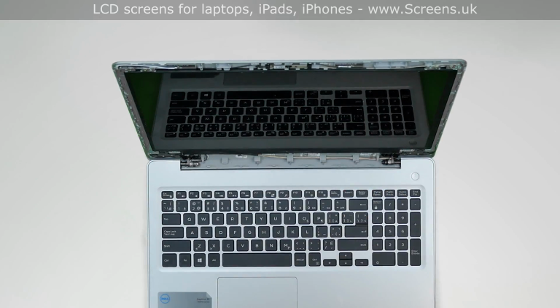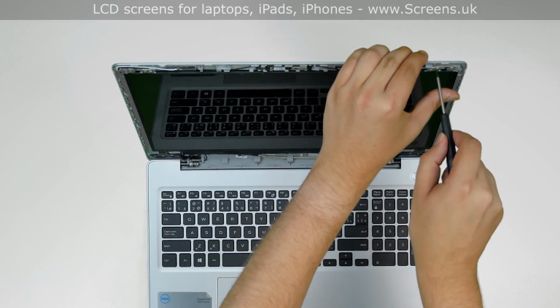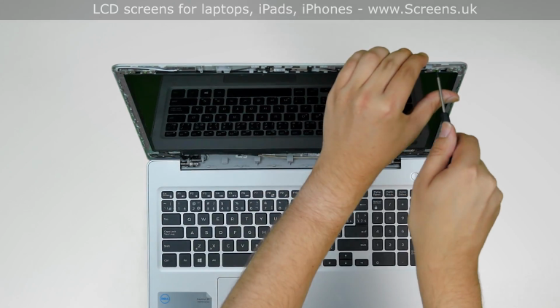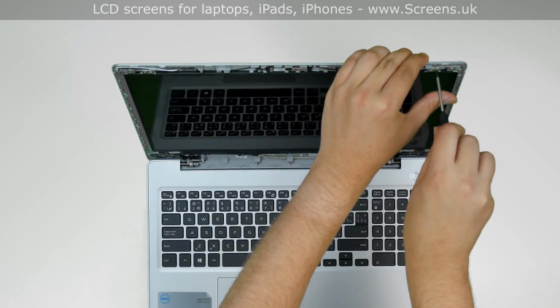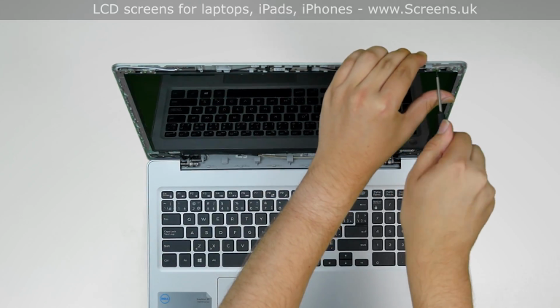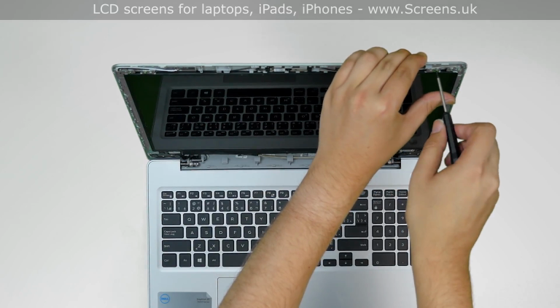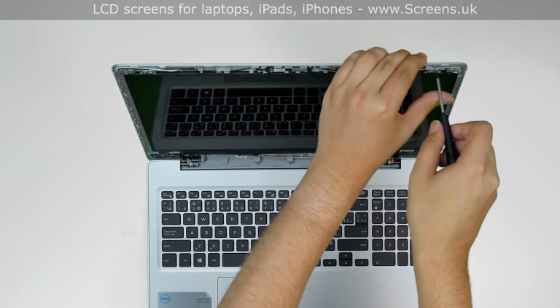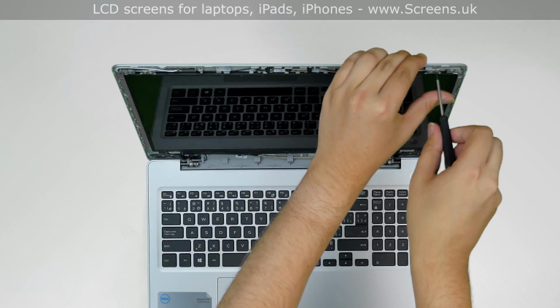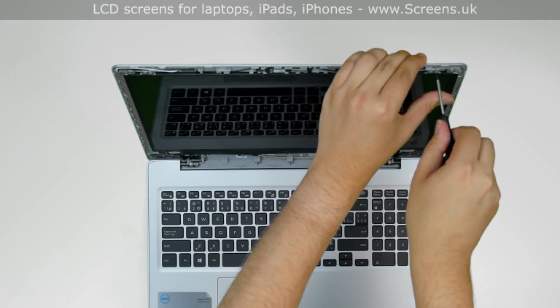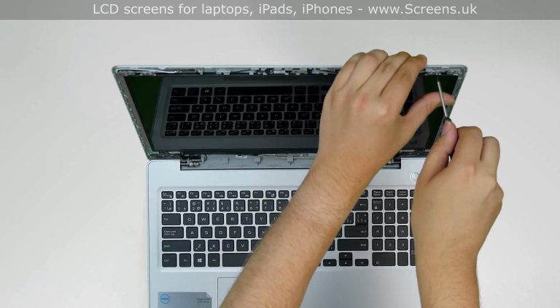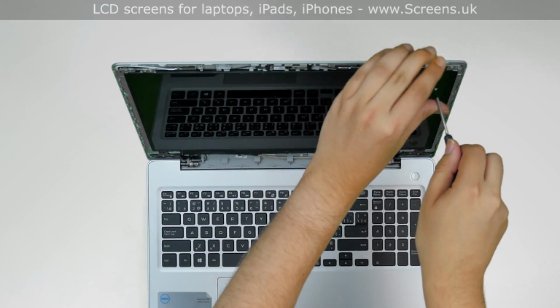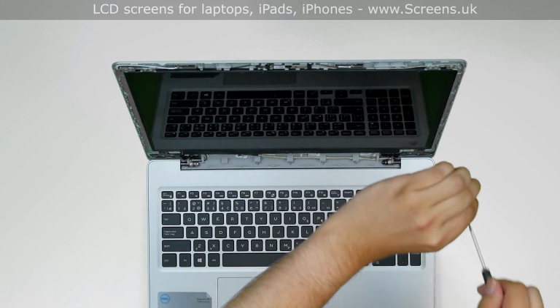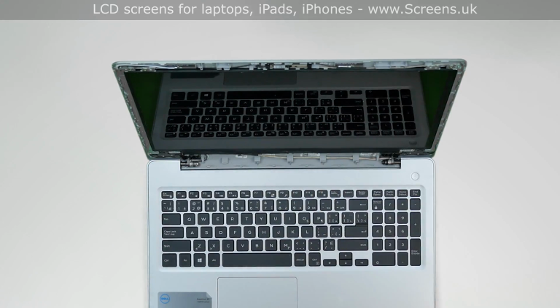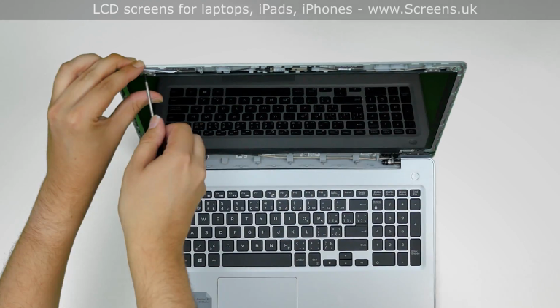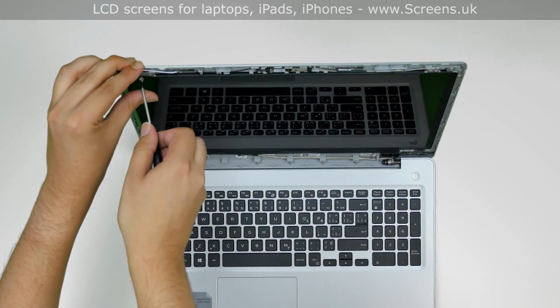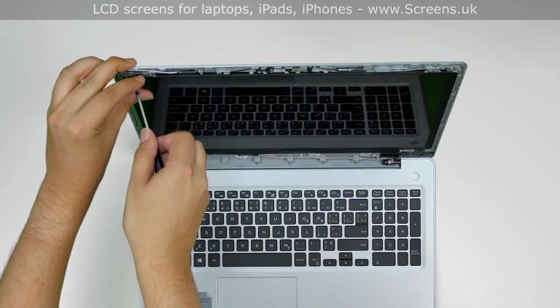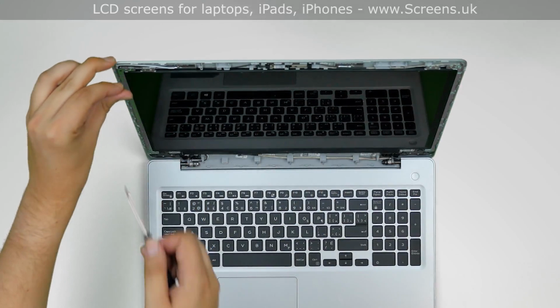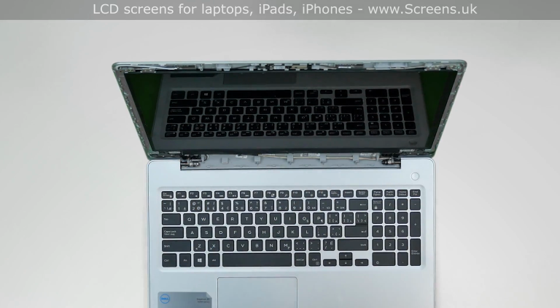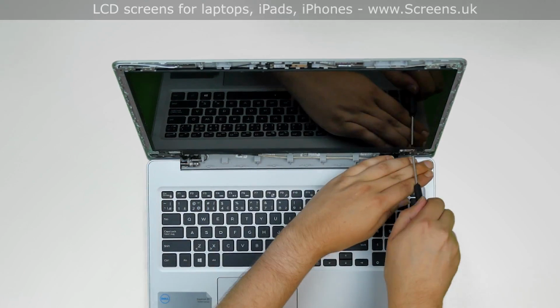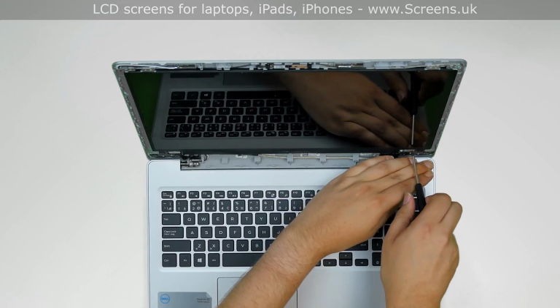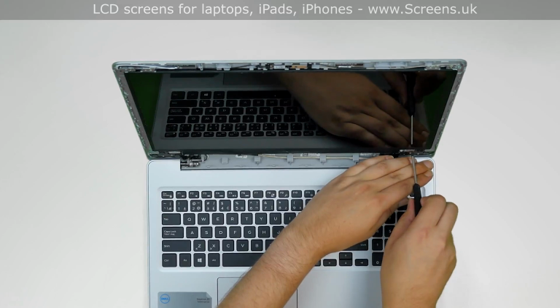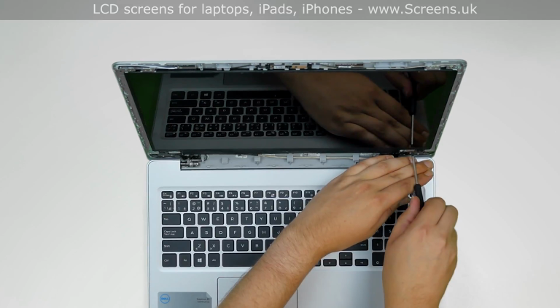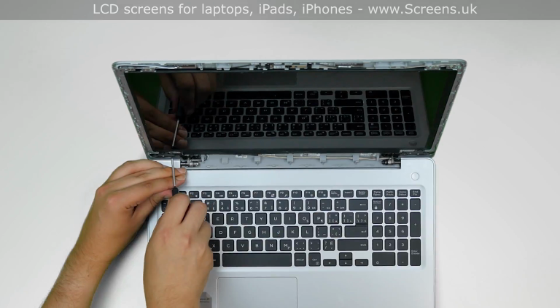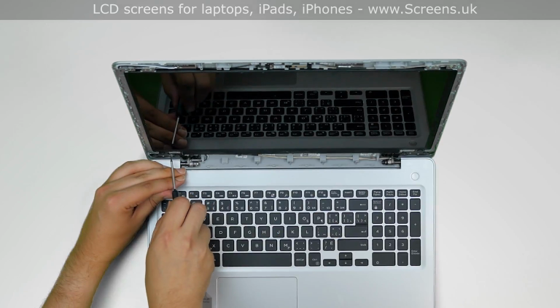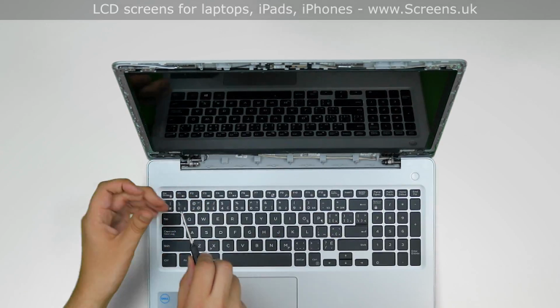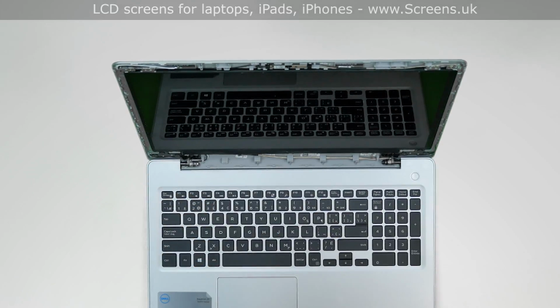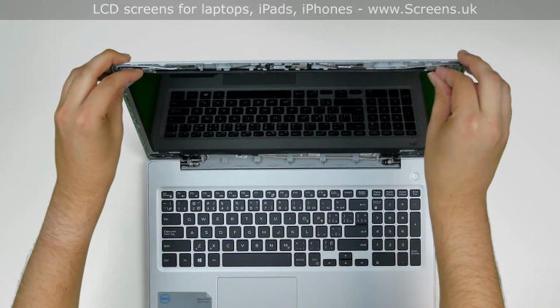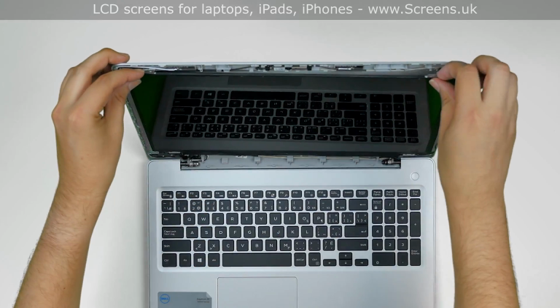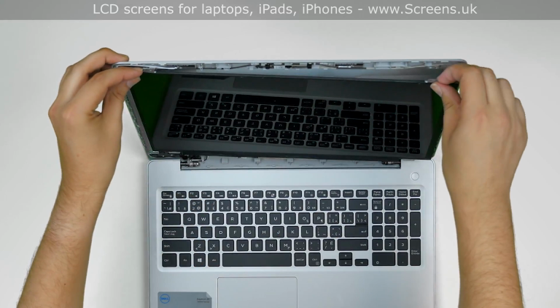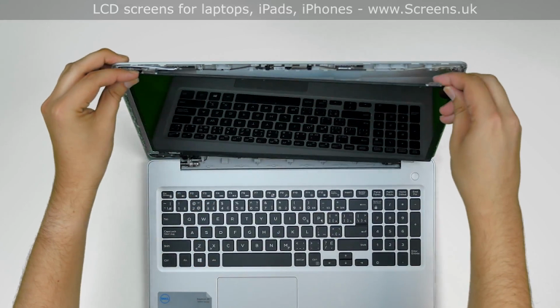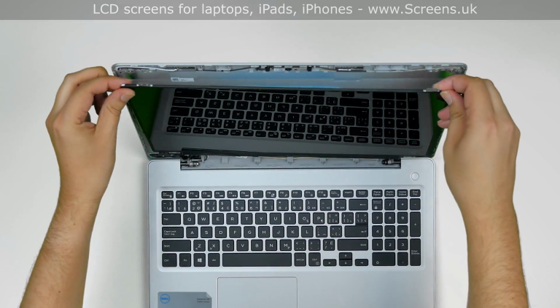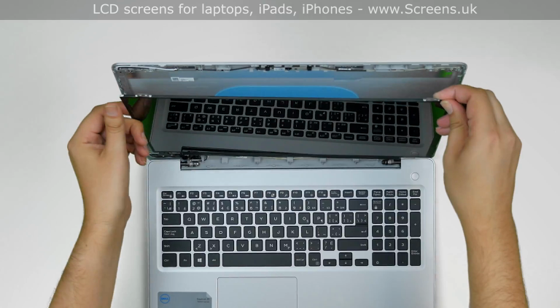Using a Phillips screwdriver, remove the four screws holding the LCD panel — two screws at the top and two more screws at the bottom. Place the LCD on the keyboard.